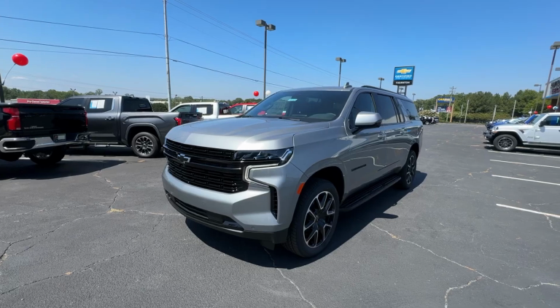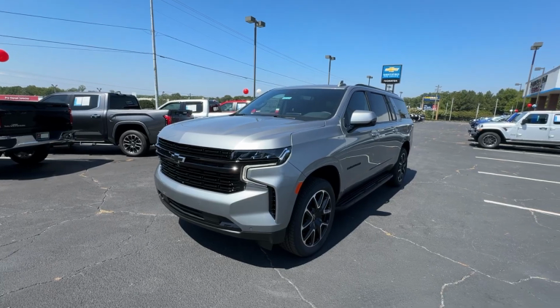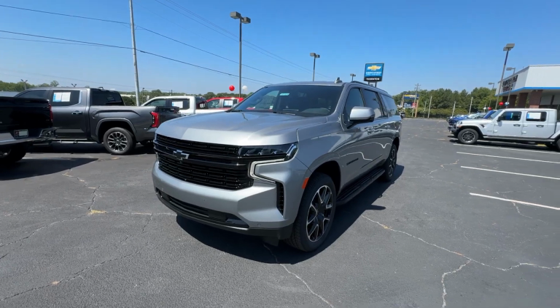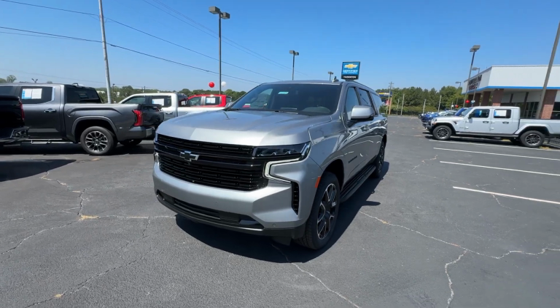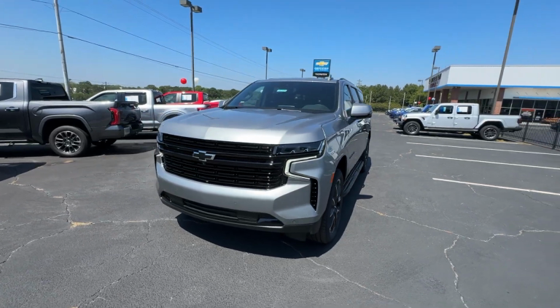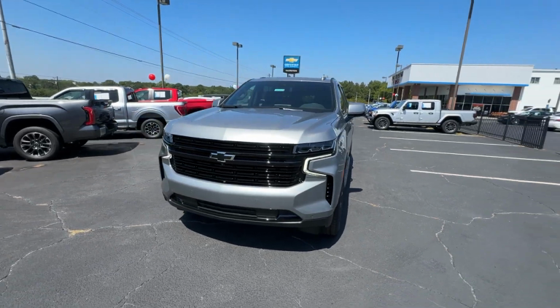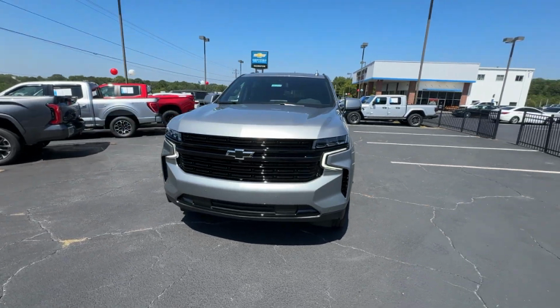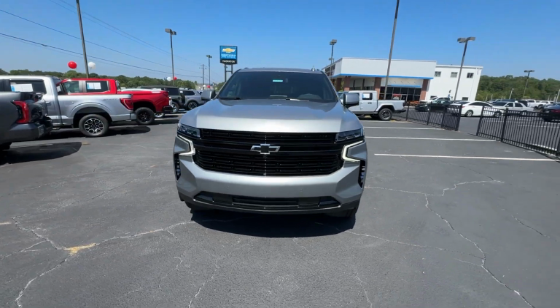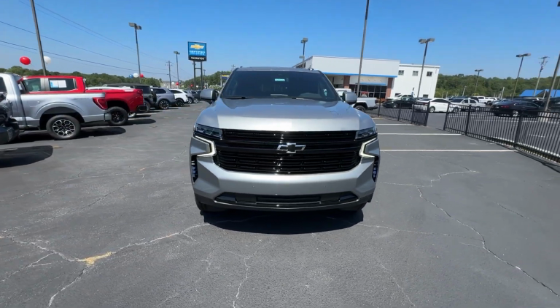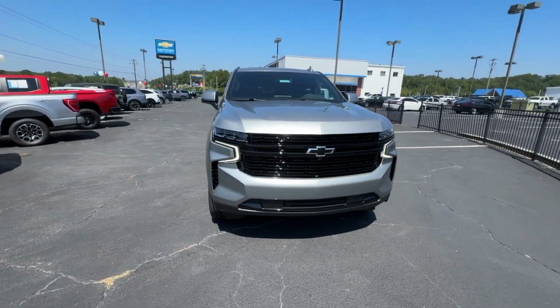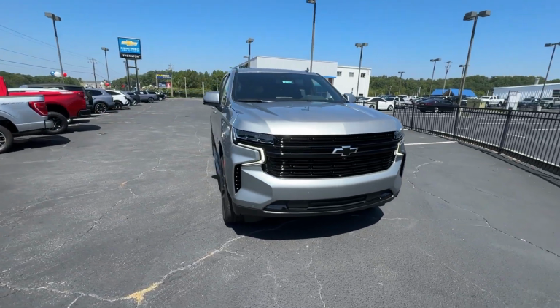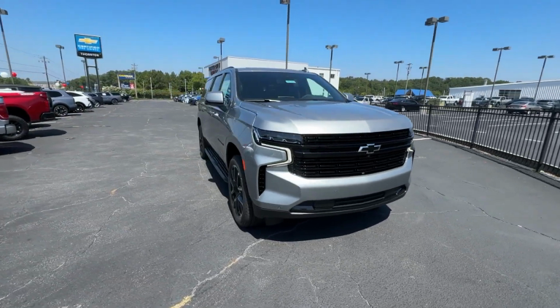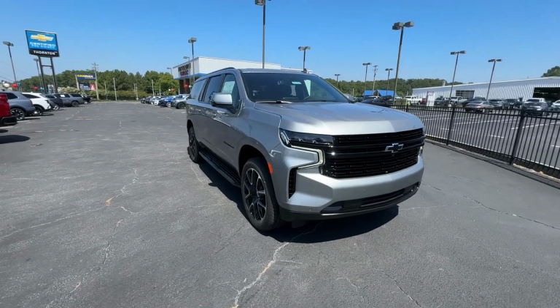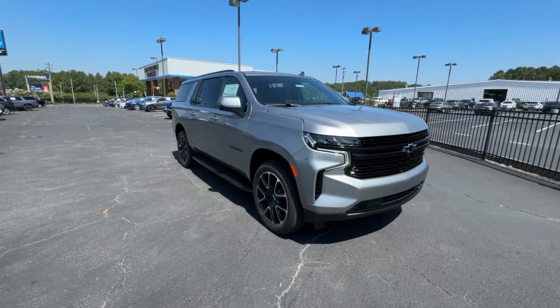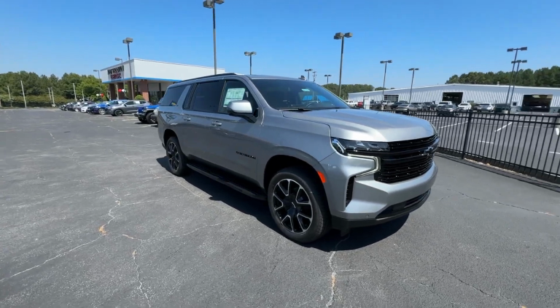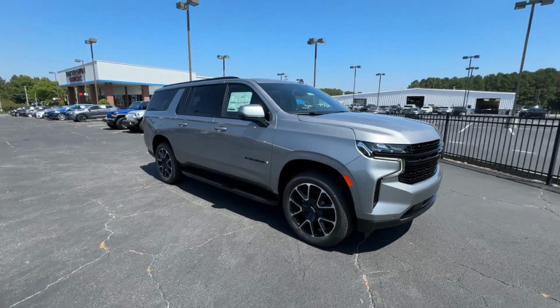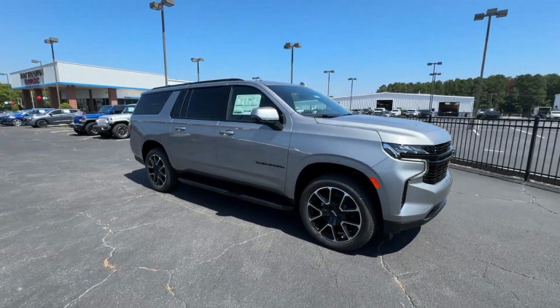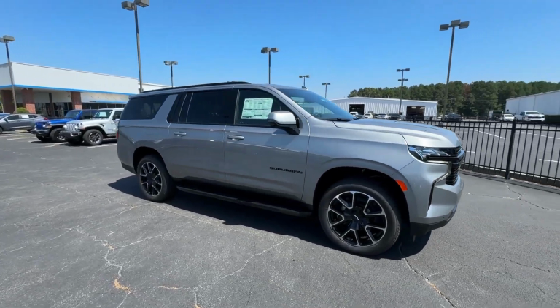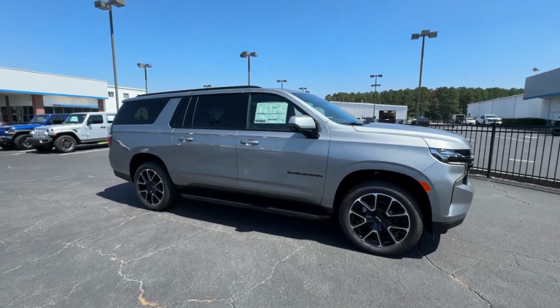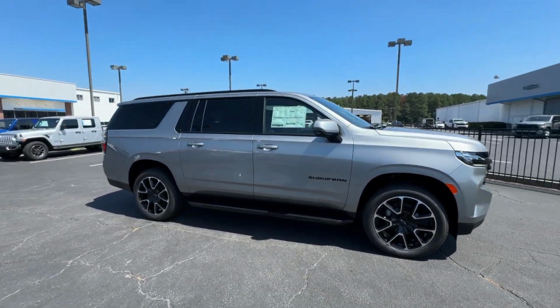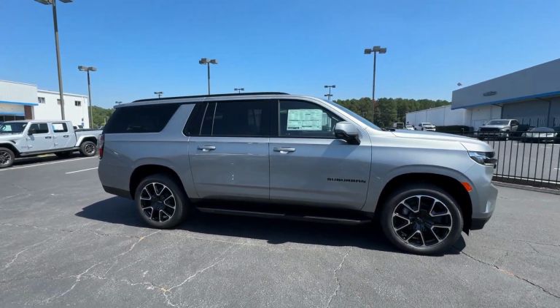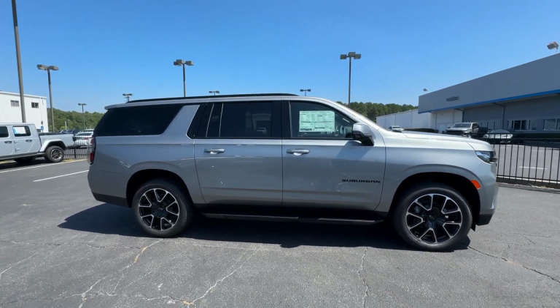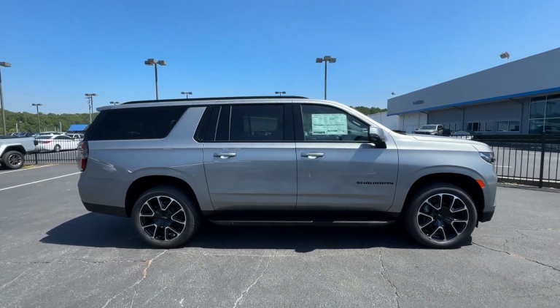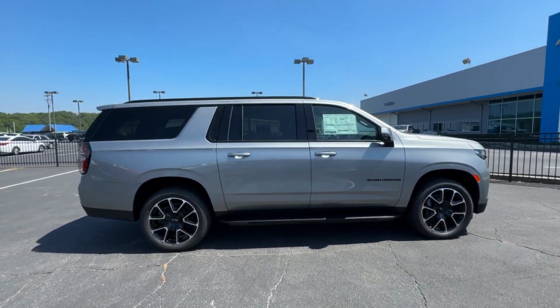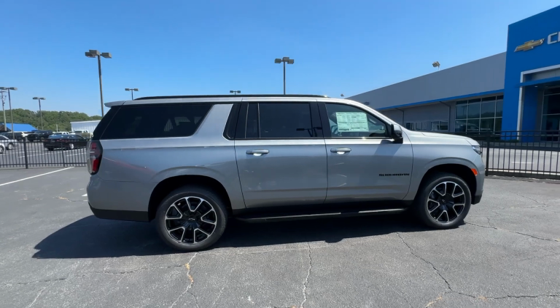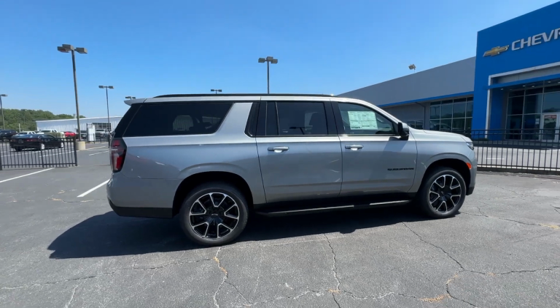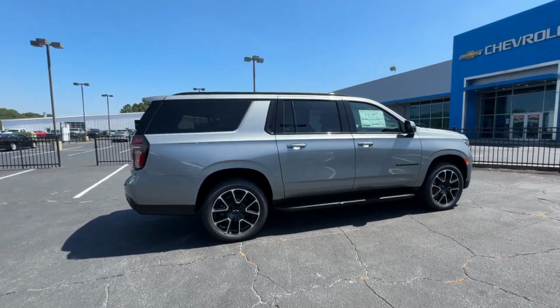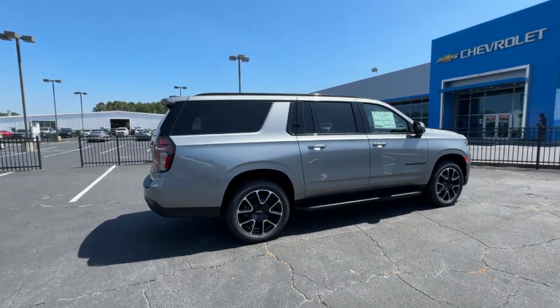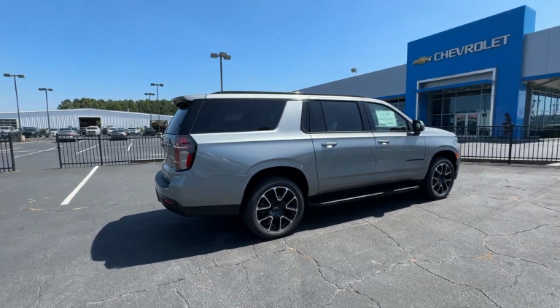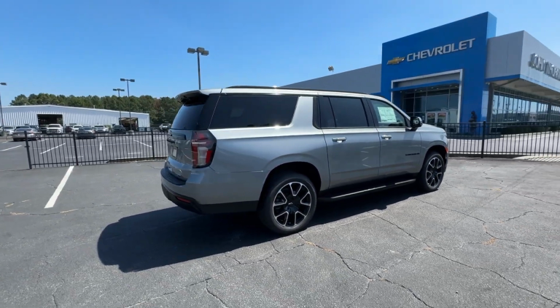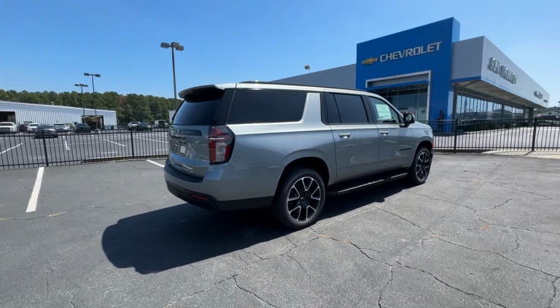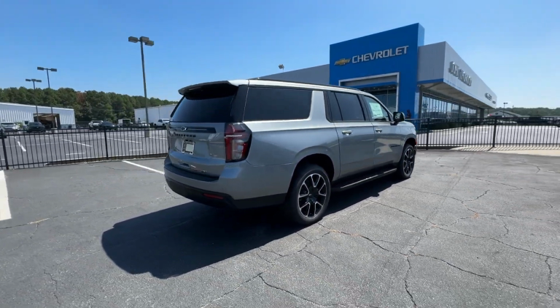This could be the car for you — the 2024 Chevrolet Suburban. The full-size SUV with the utility of a truck and the comfort and amenities of the ultimate family cruising vehicle.